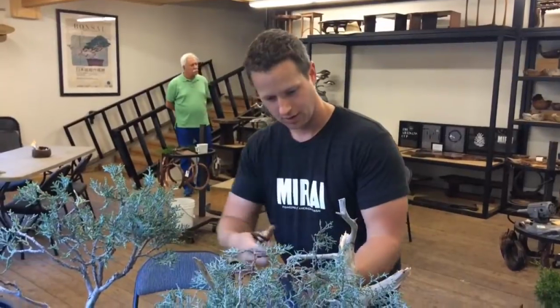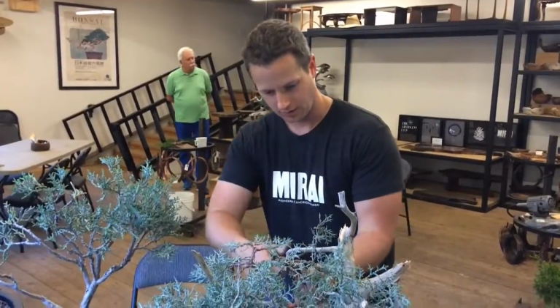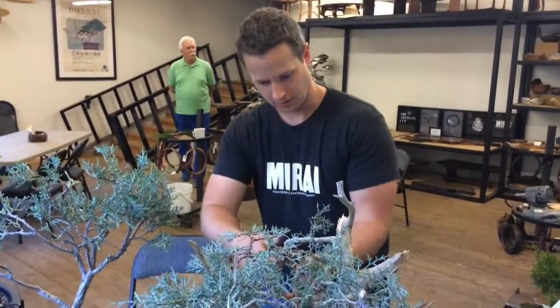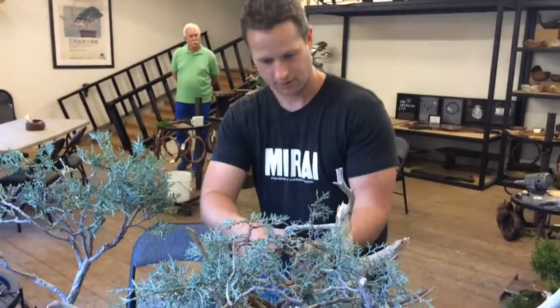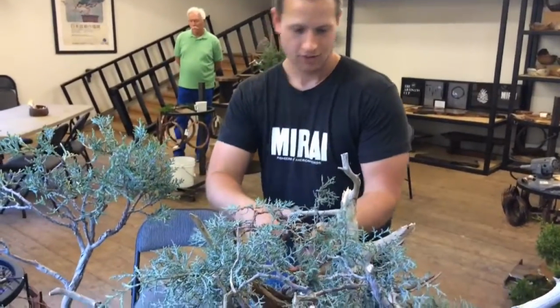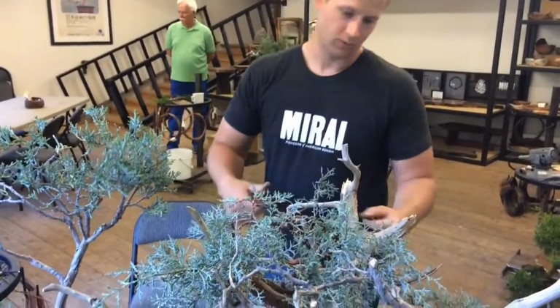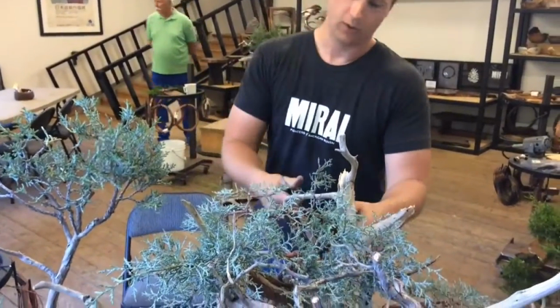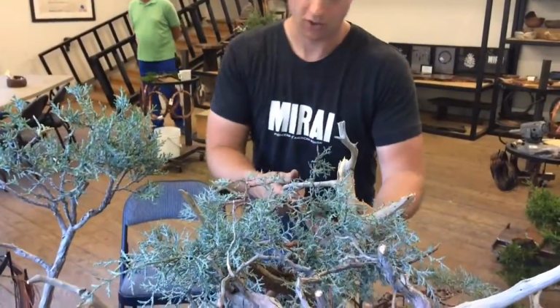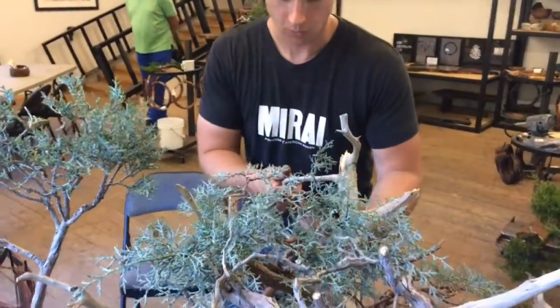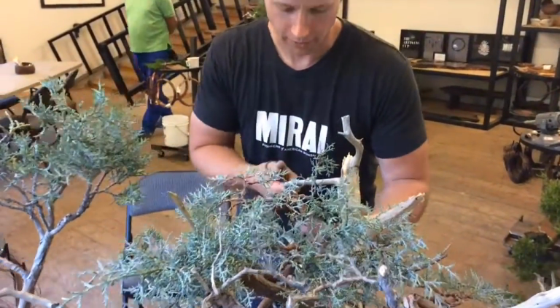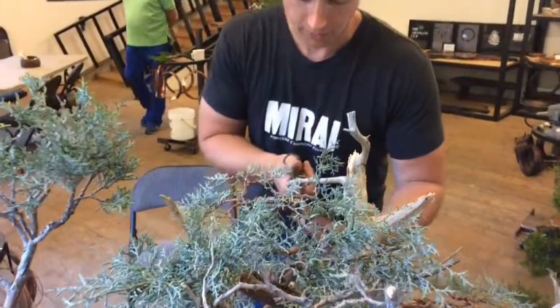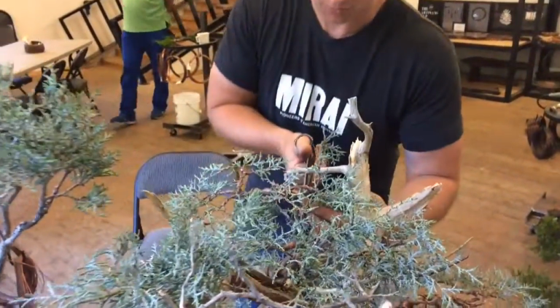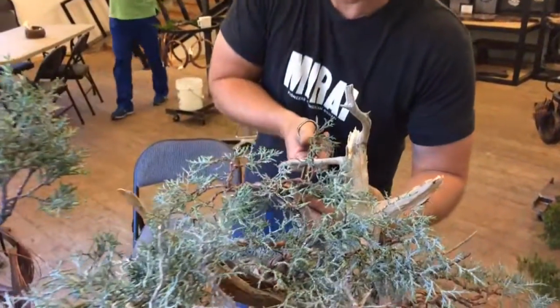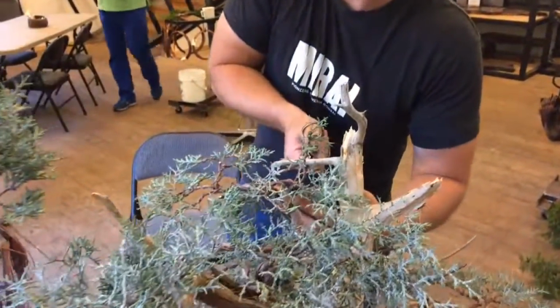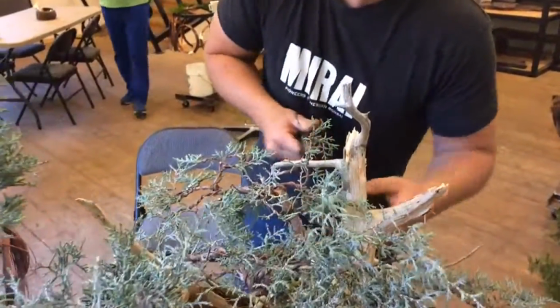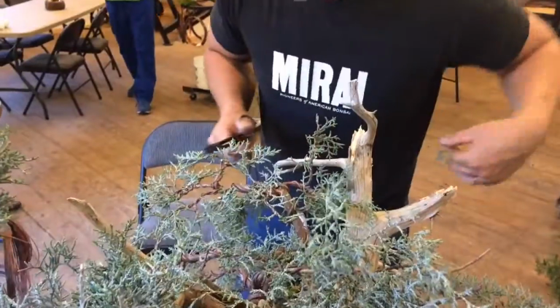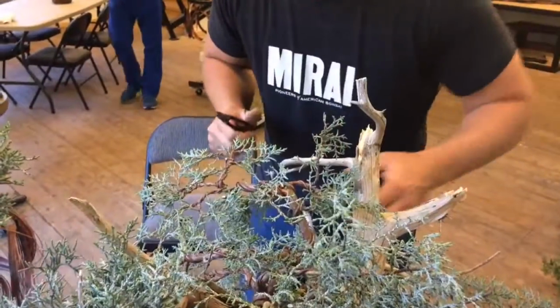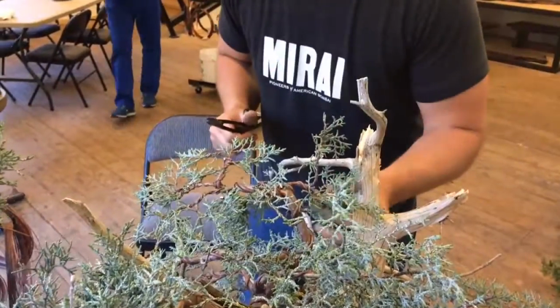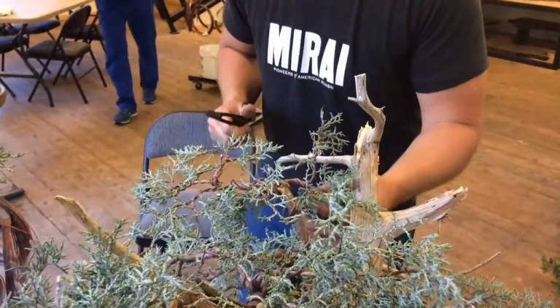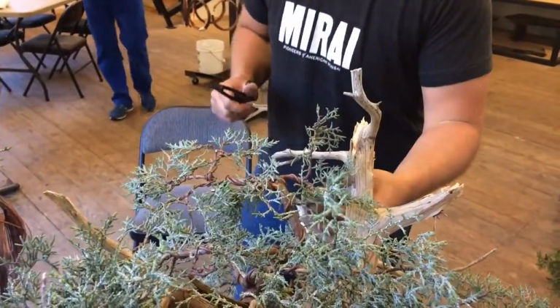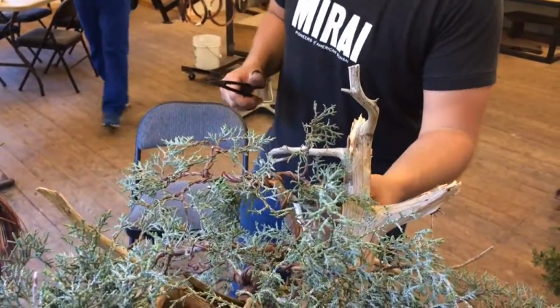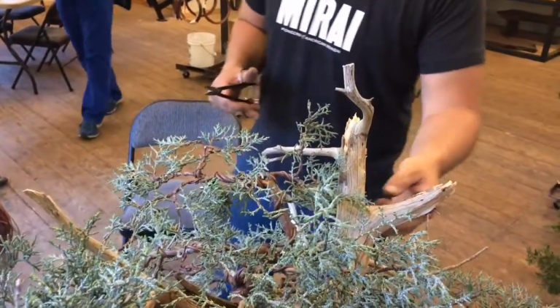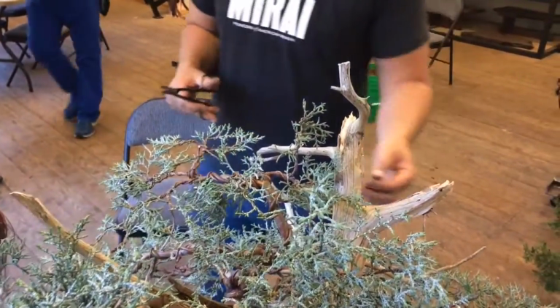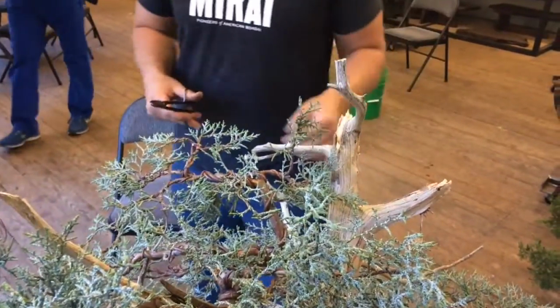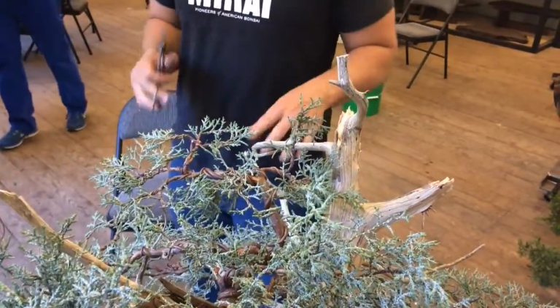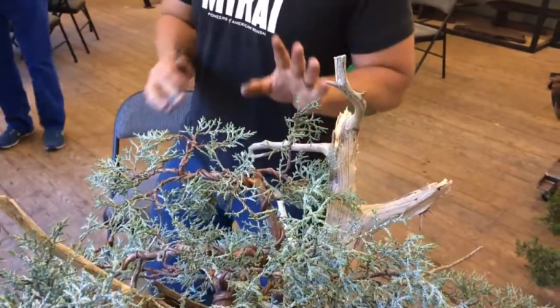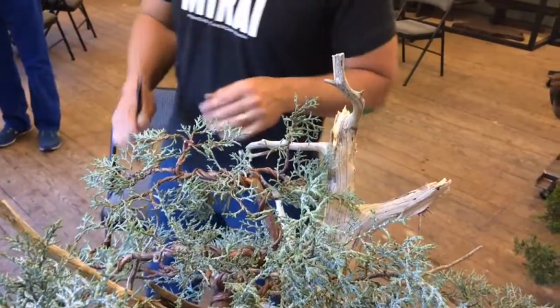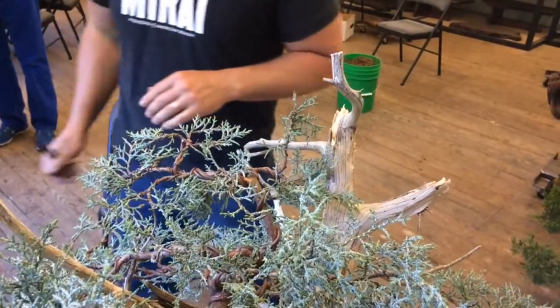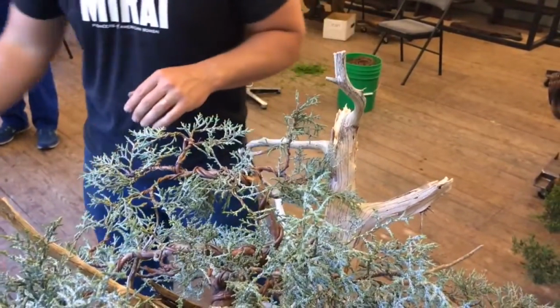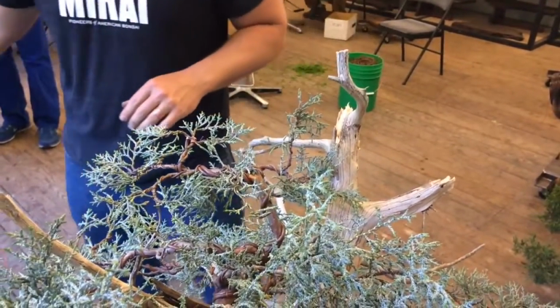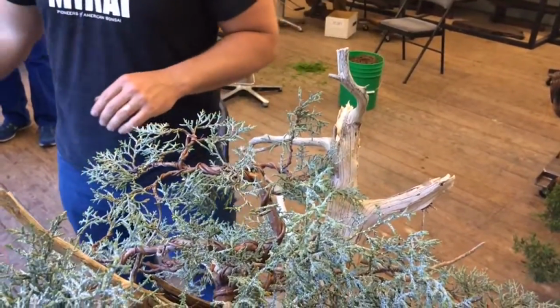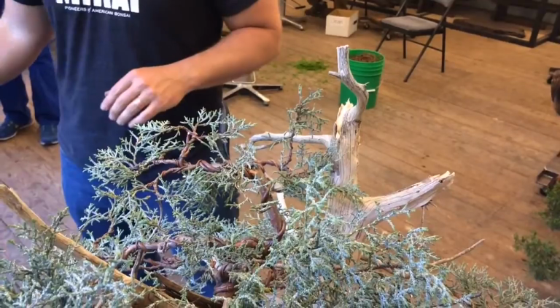We always call wire kind of a paintbrush in bonsai because it gives us real control to dictate the media, which is the tree.